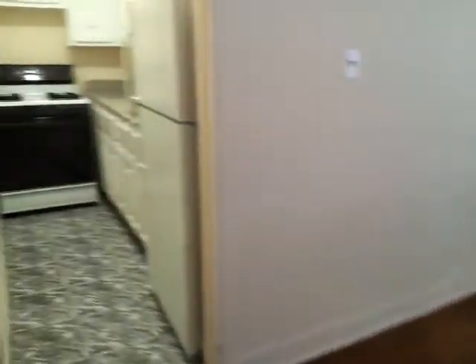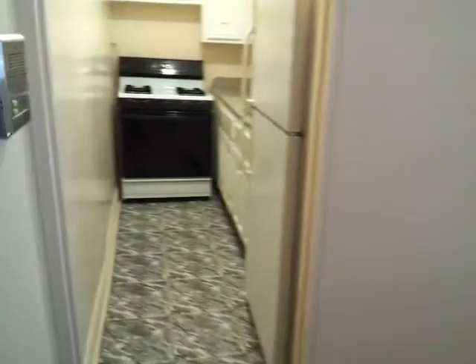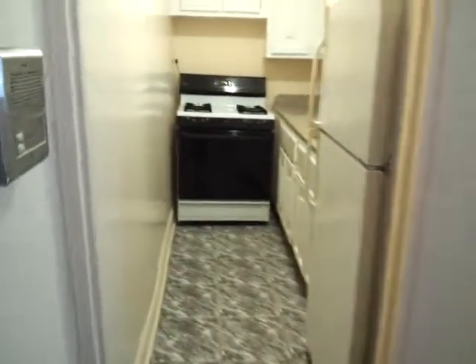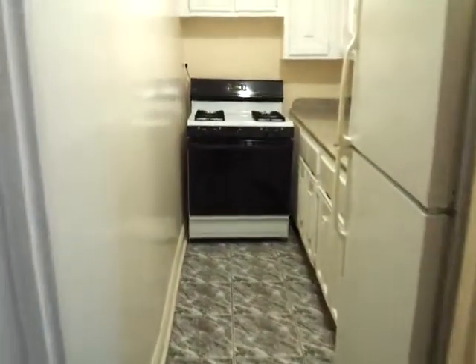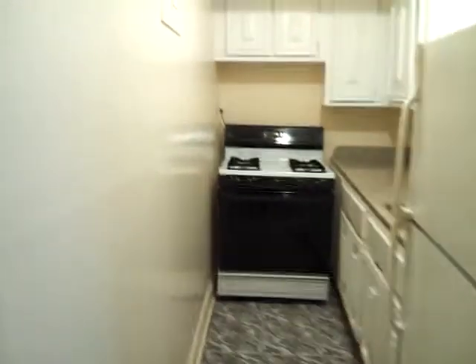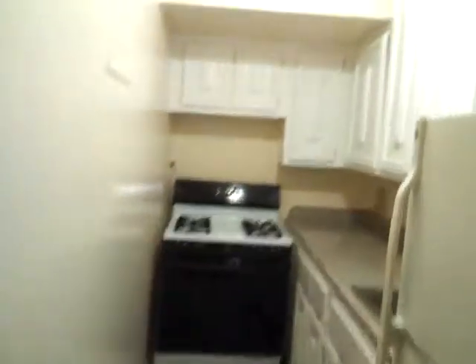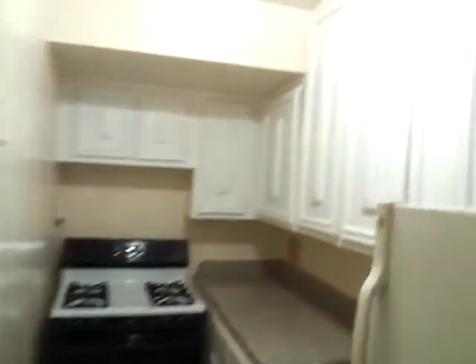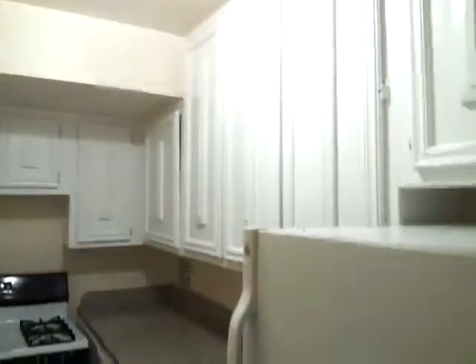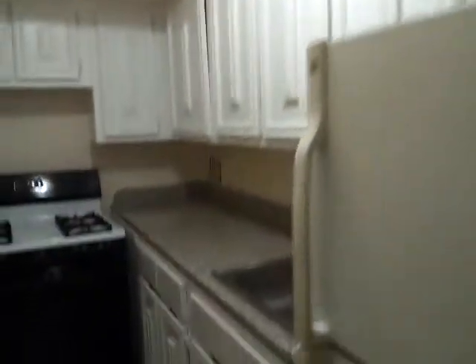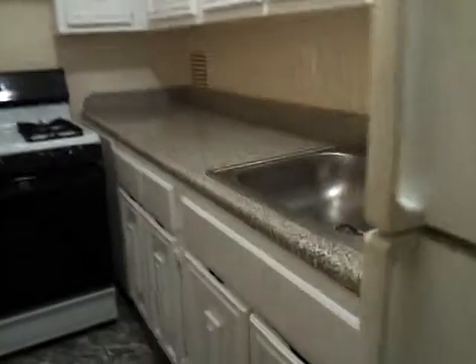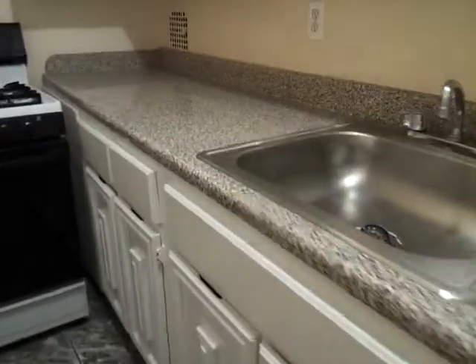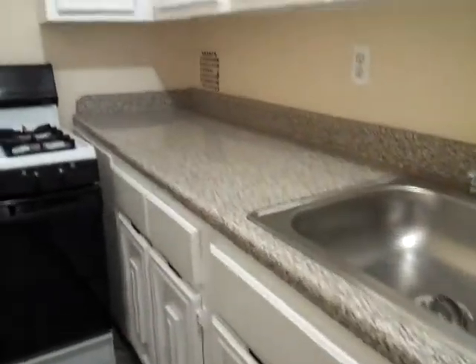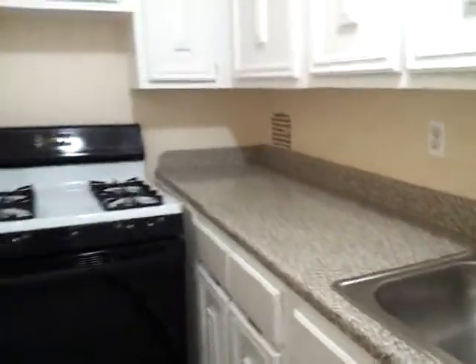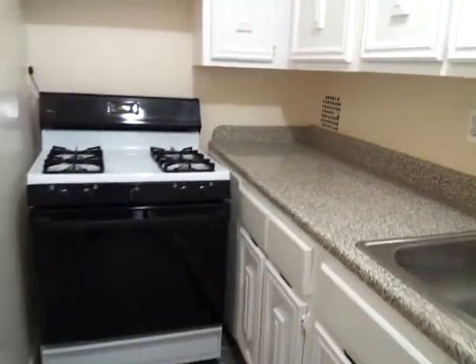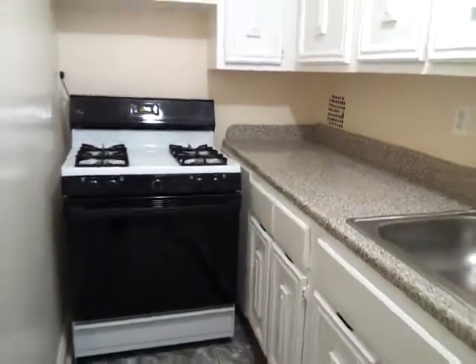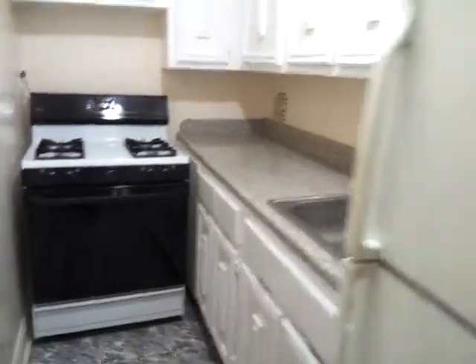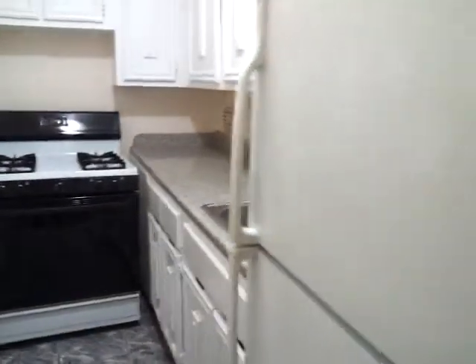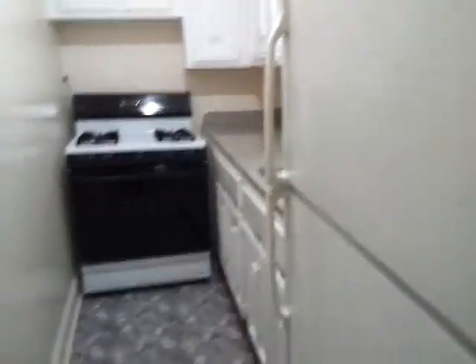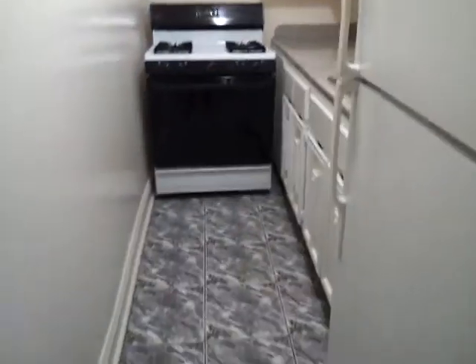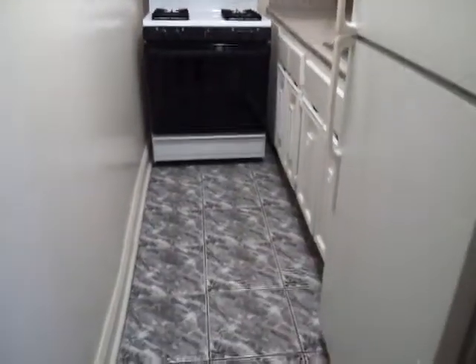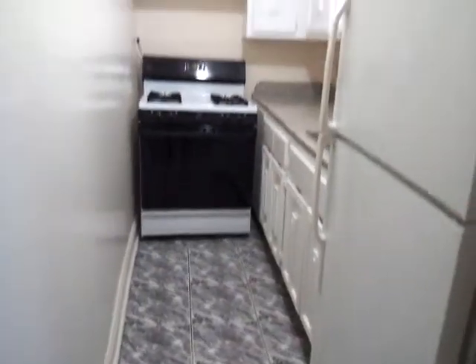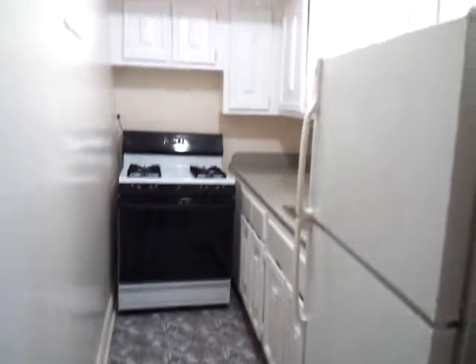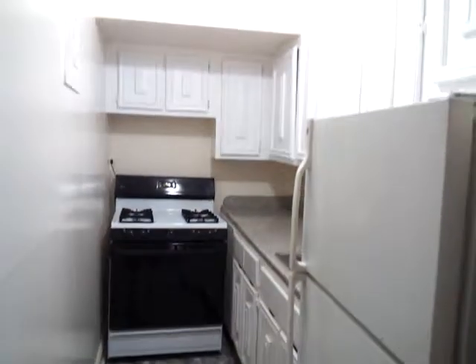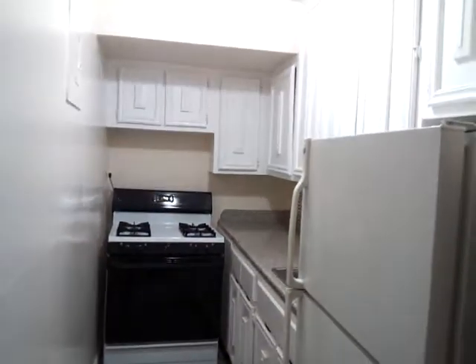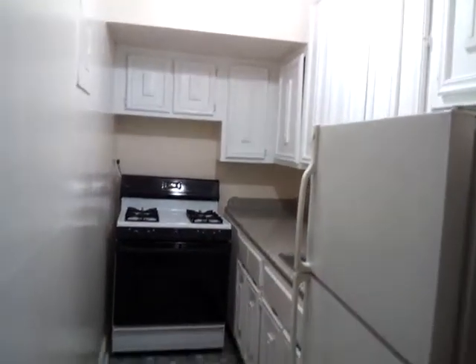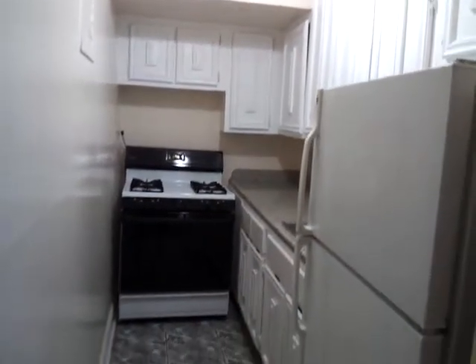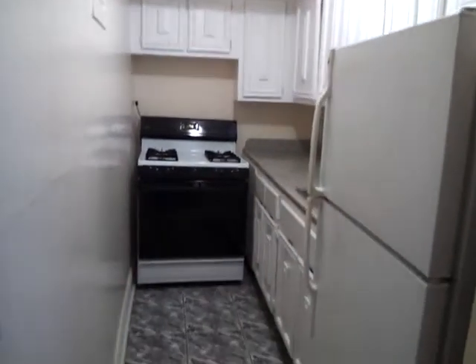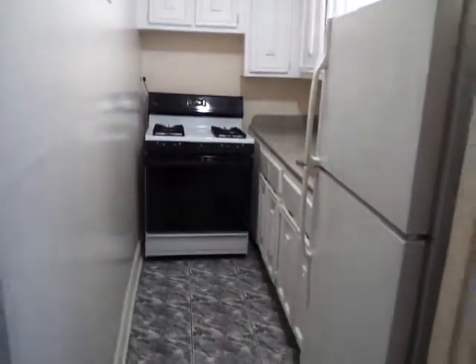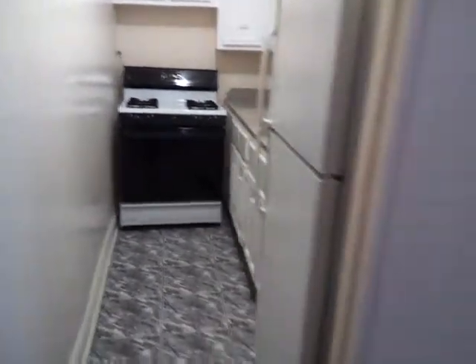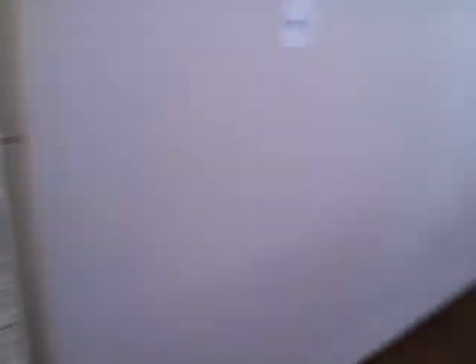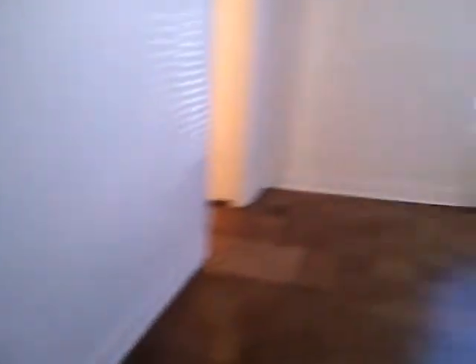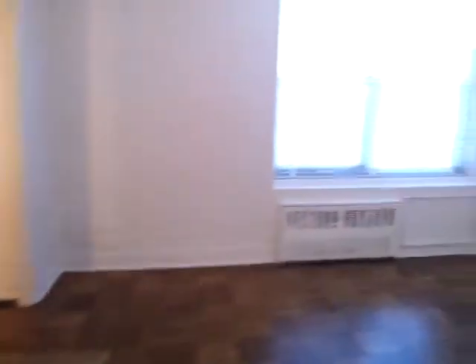On the left is the kitchen, separate kitchen. It's got a lot of cabinets, a lot of counter space, the fridge and stove, beautiful tile floors, windows.